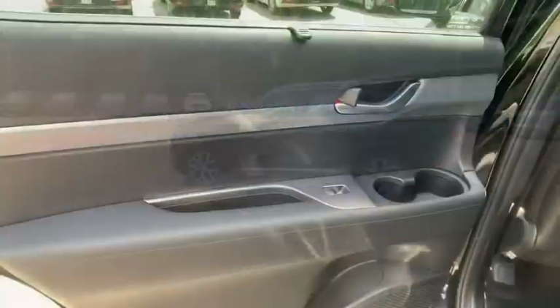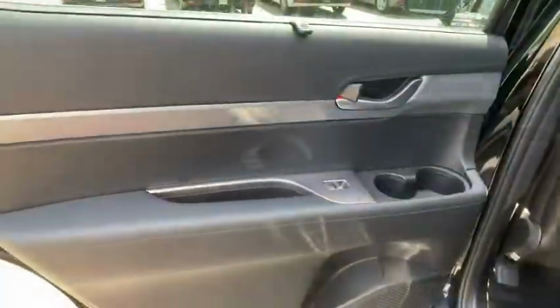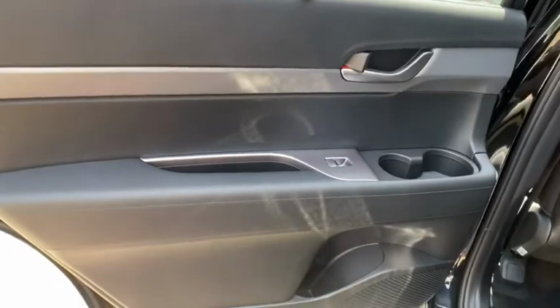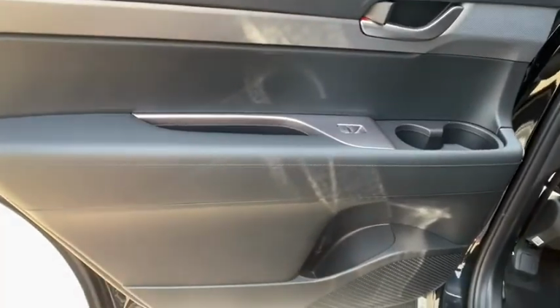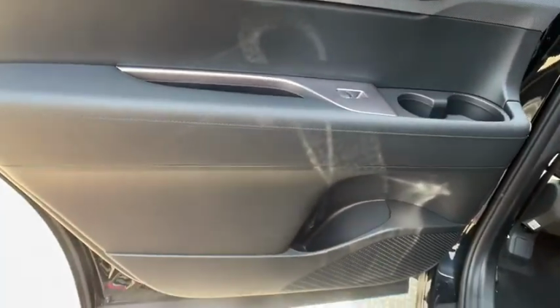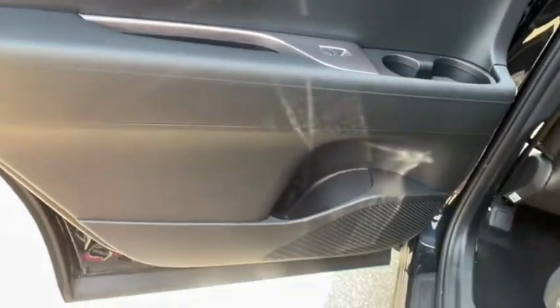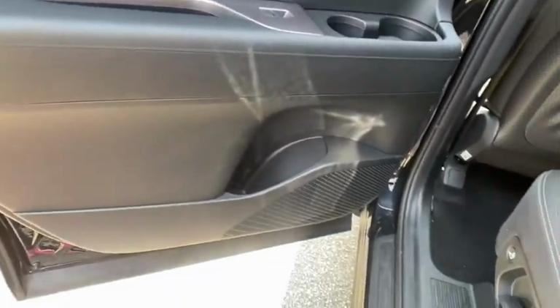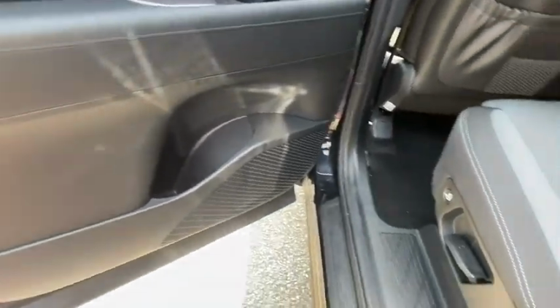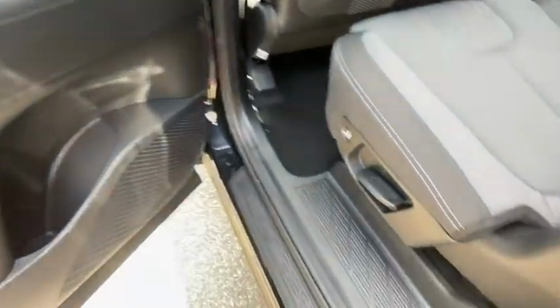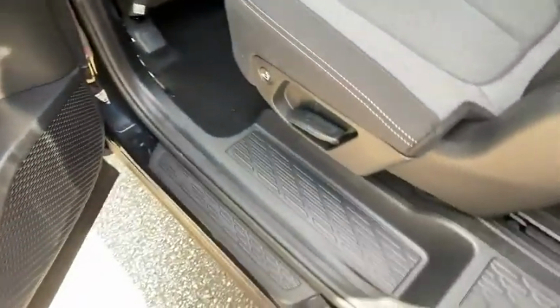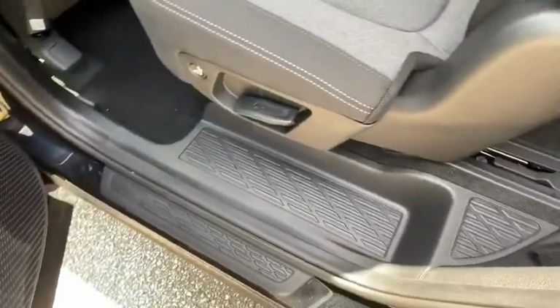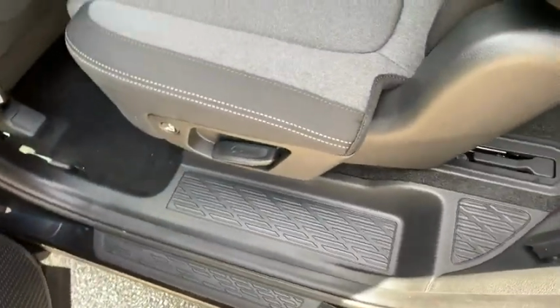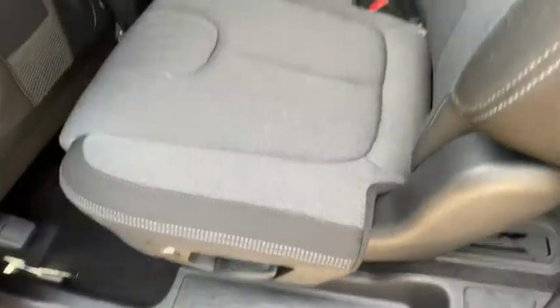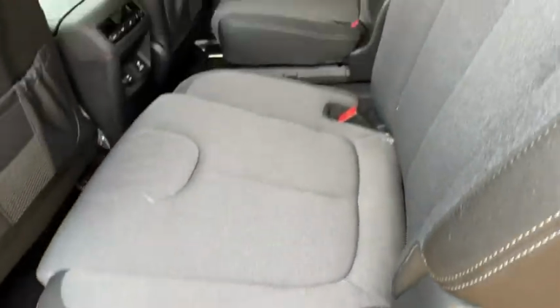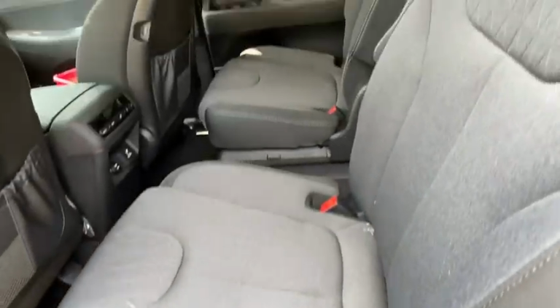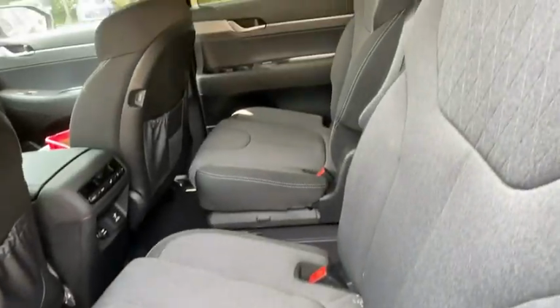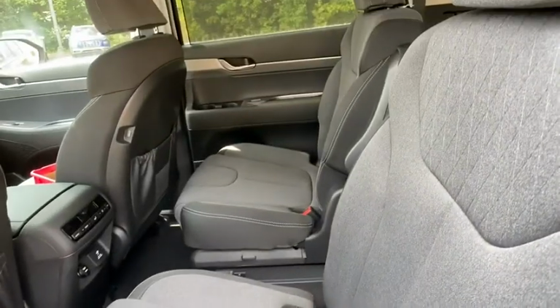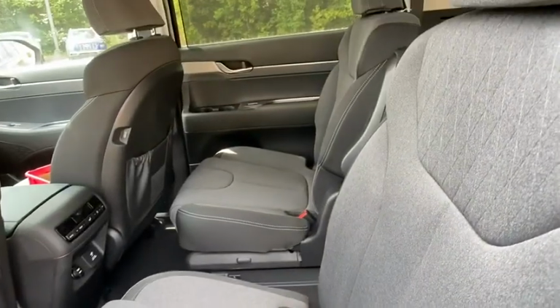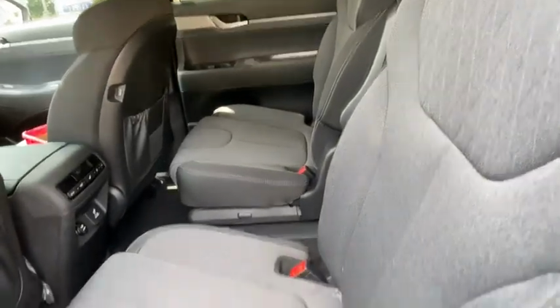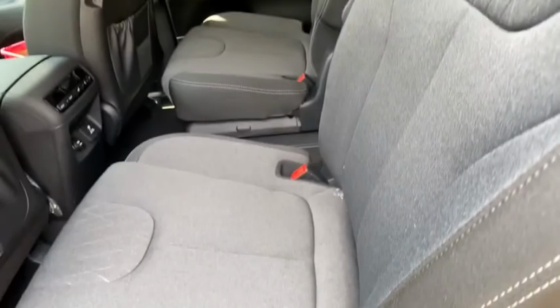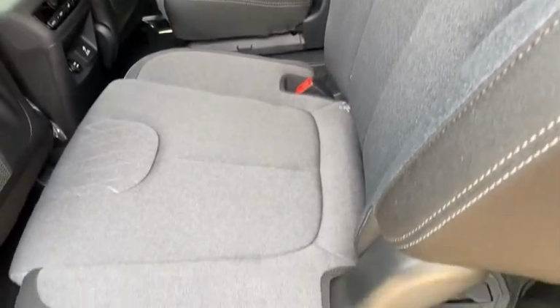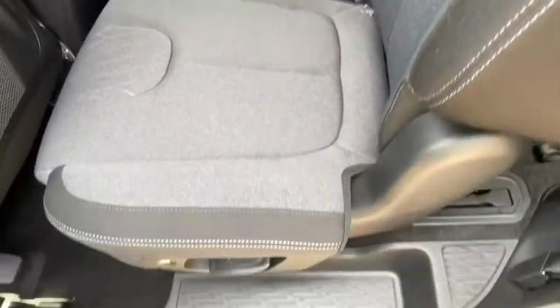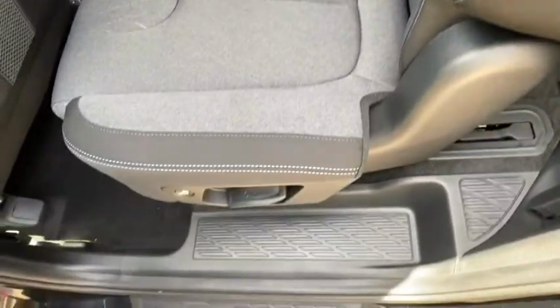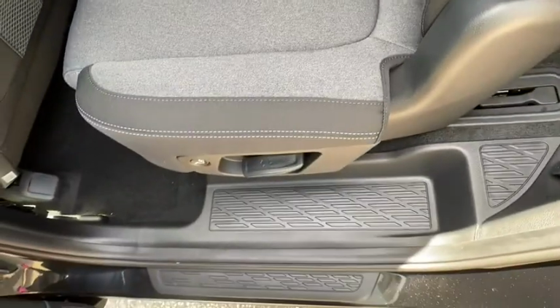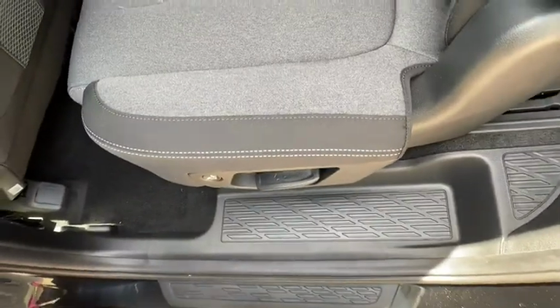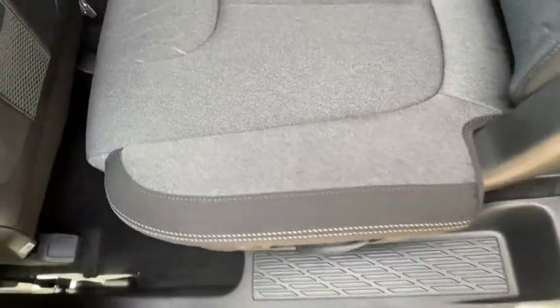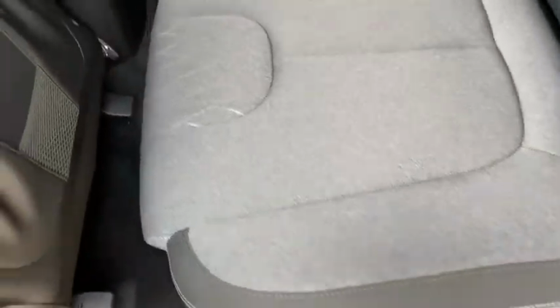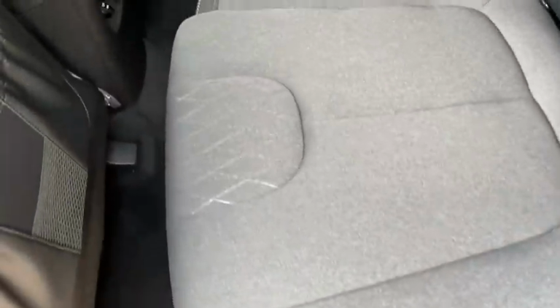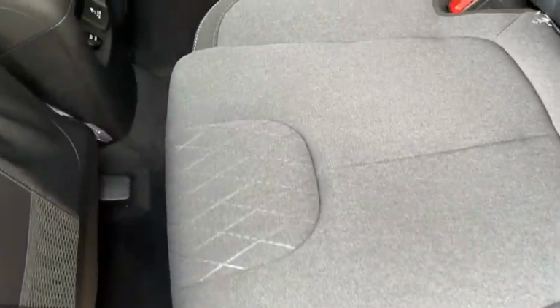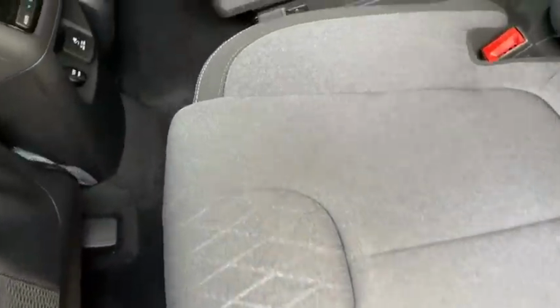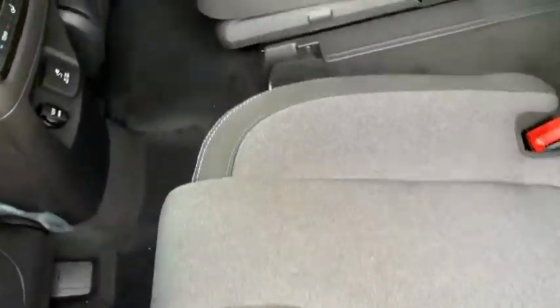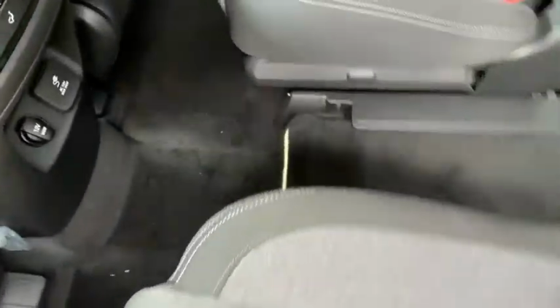Remote keyless entry, tachometer, panic alarm, overhead console, brake assist, power driver's seat, rear window wiper. Come take a test drive today.